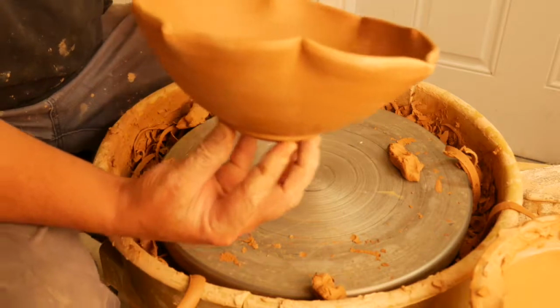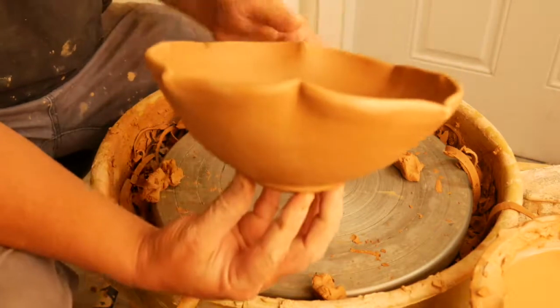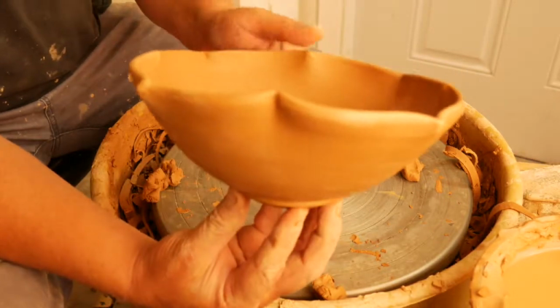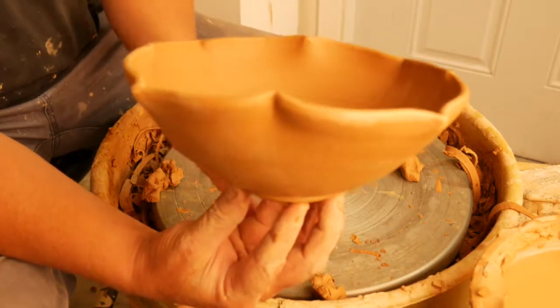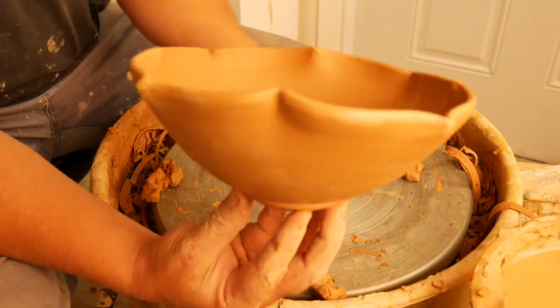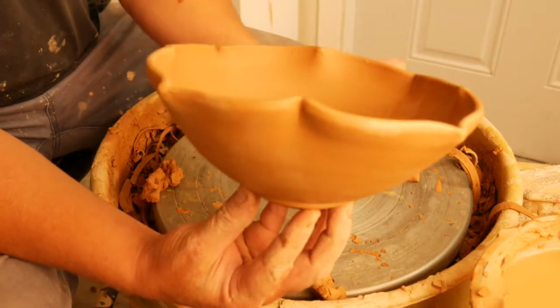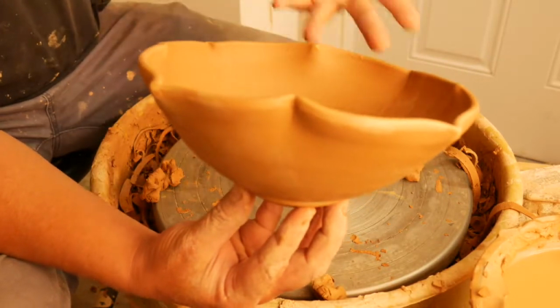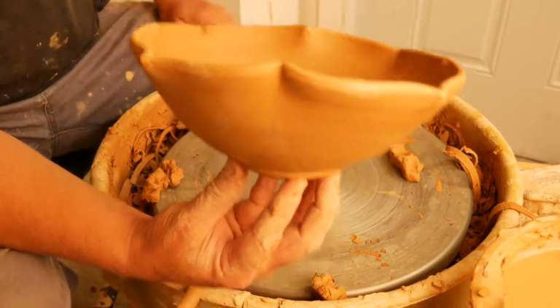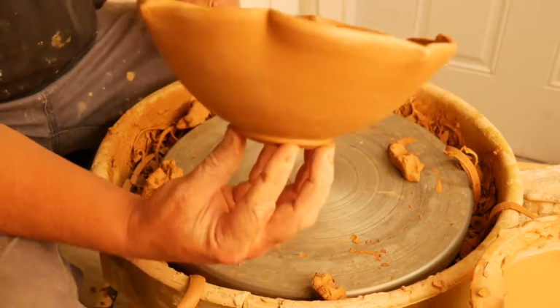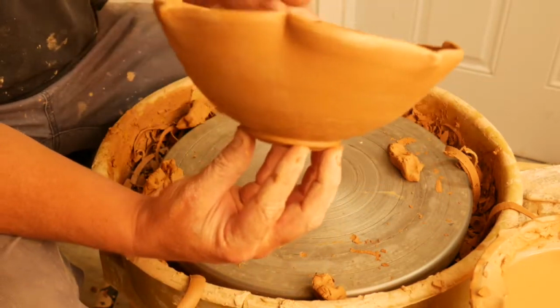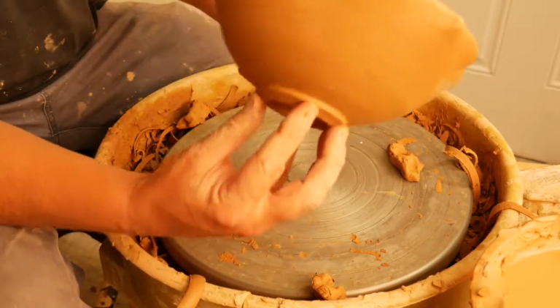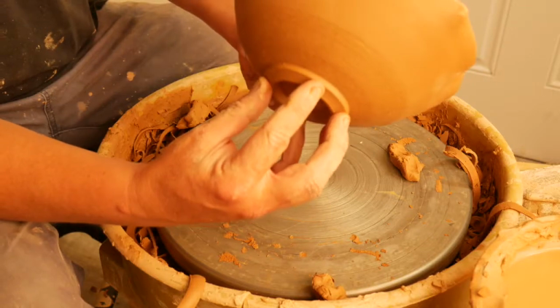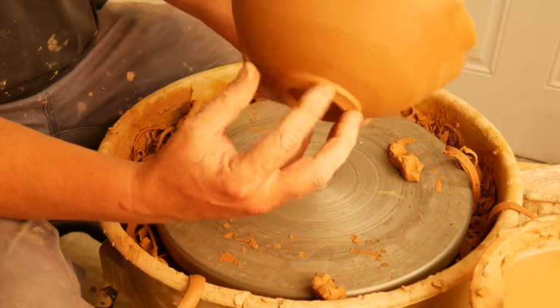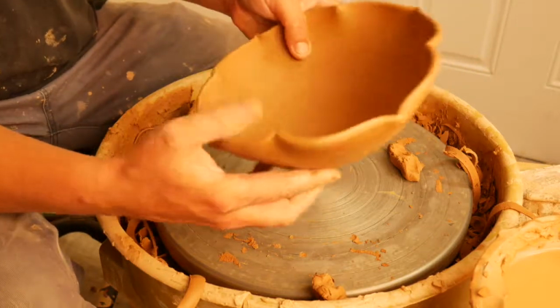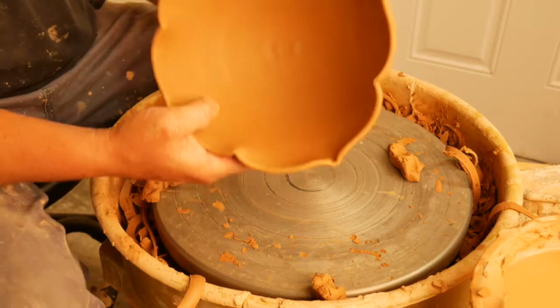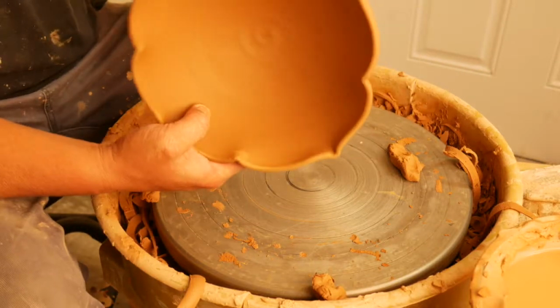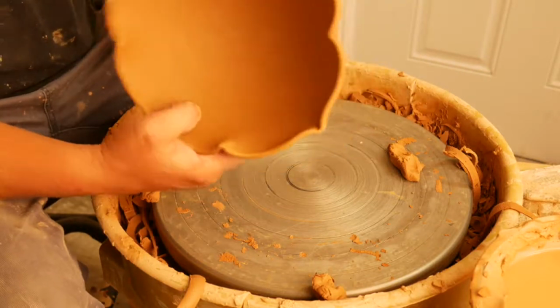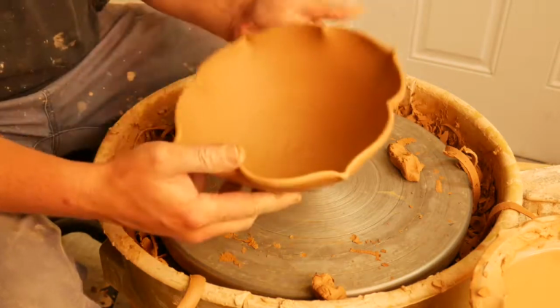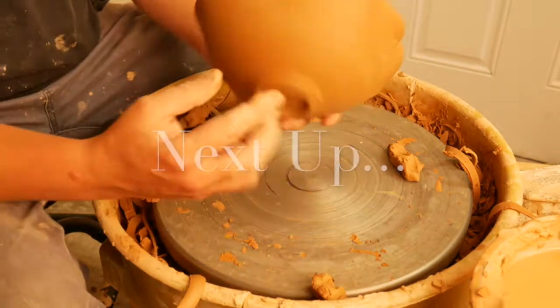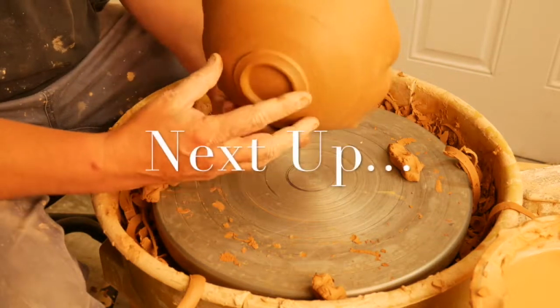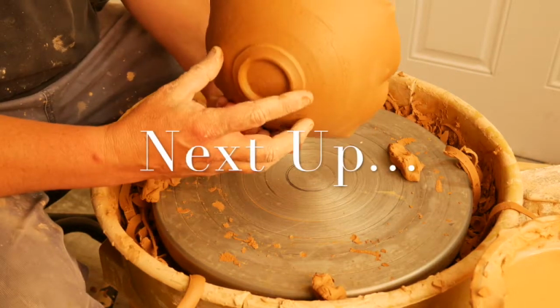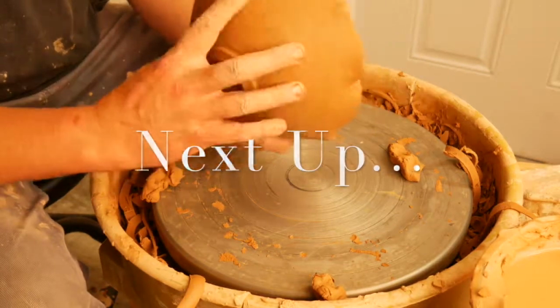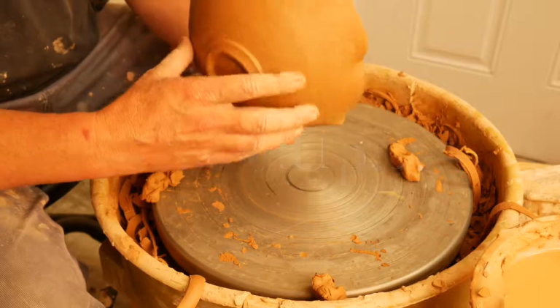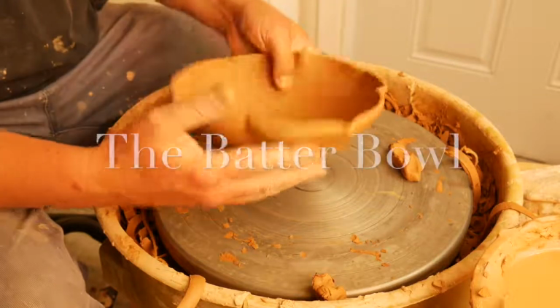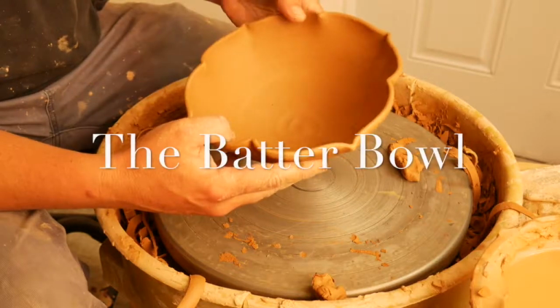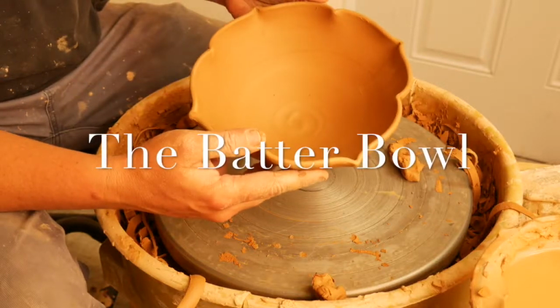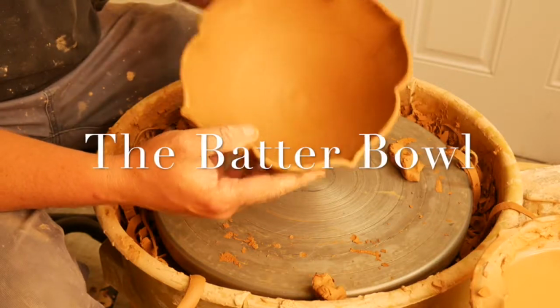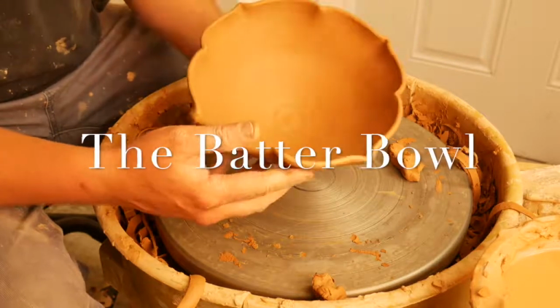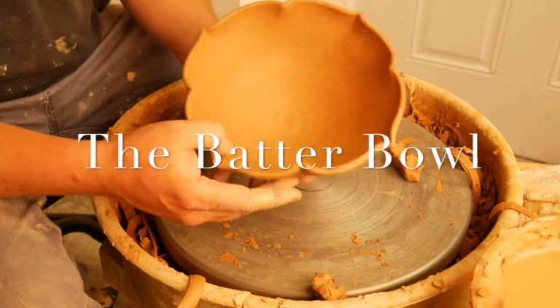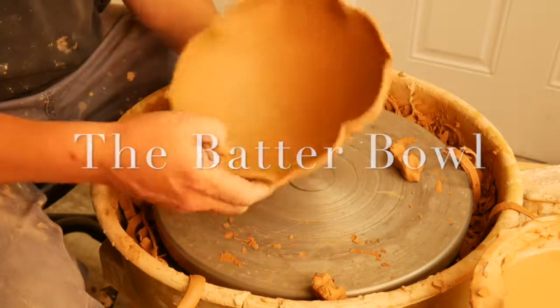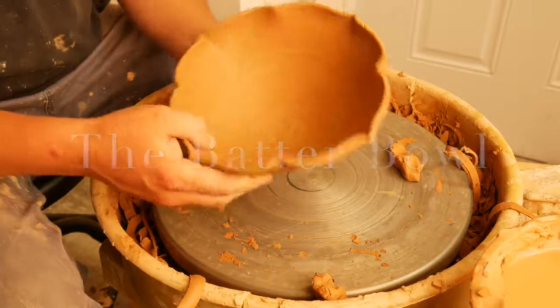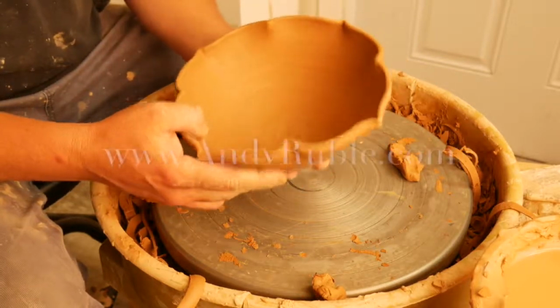You can see it really gave it a nice look — it just floats it off the table. It's a pretty nice form. Hopefully it'll make it through a bisque and a glaze without any cracks or runs. And we'll be able to eat soup, cereal, or whatever you want out of this.